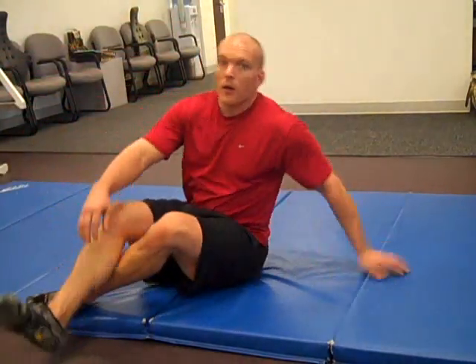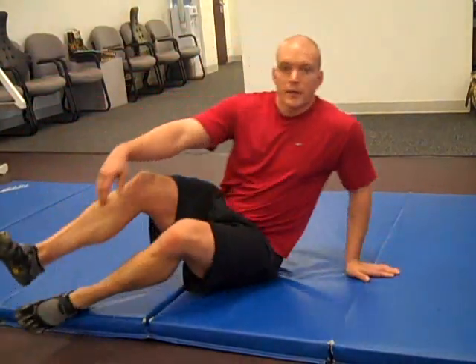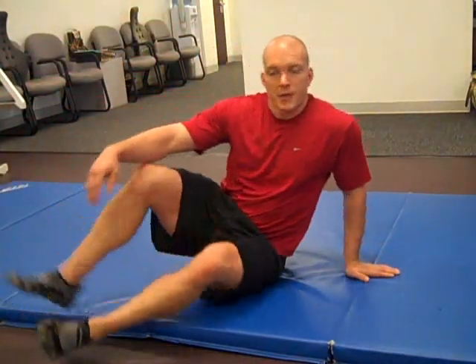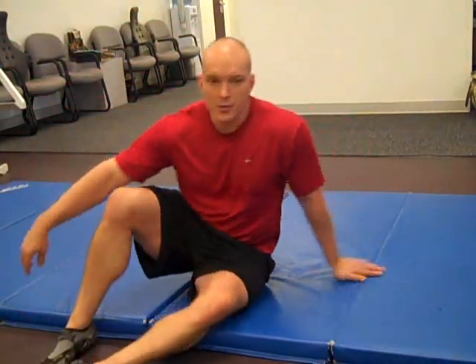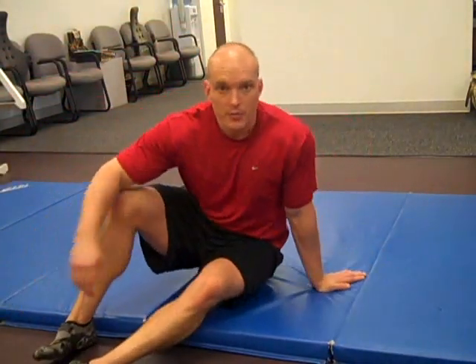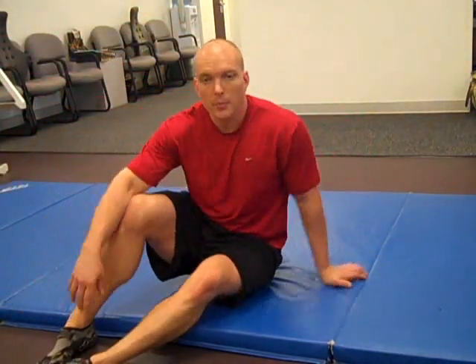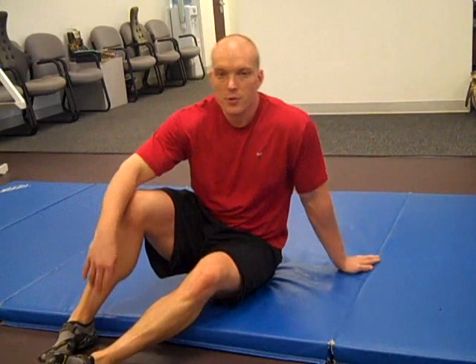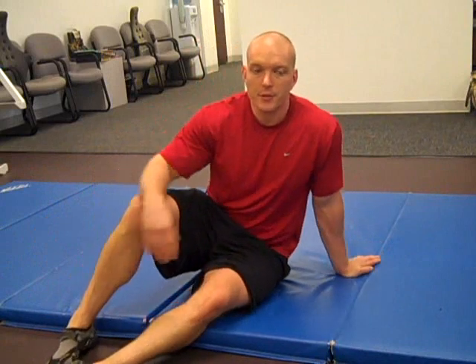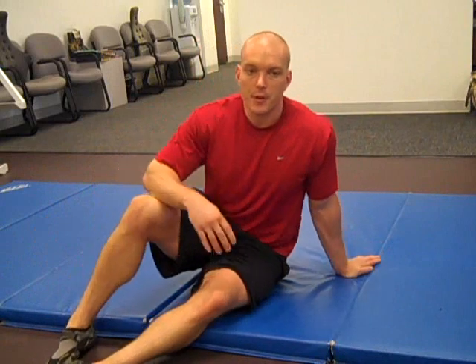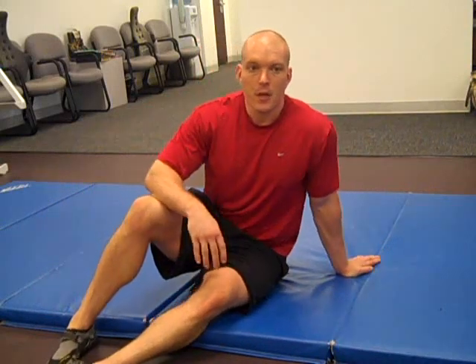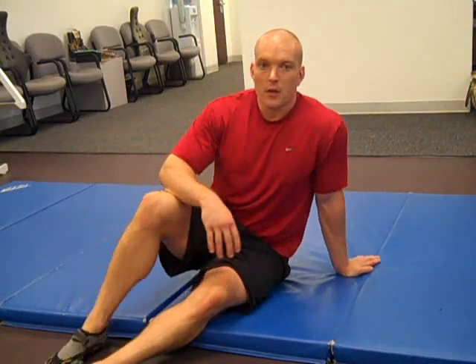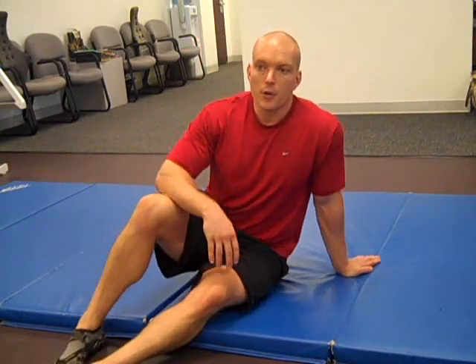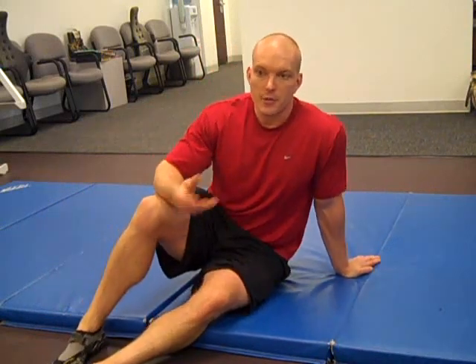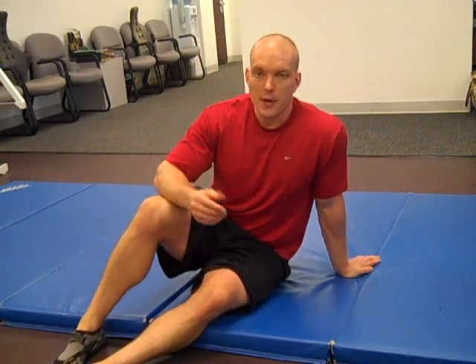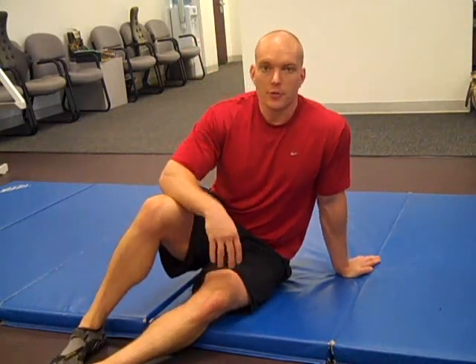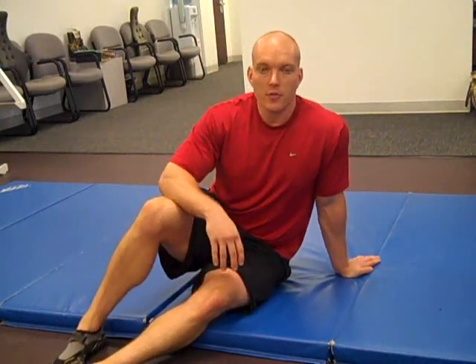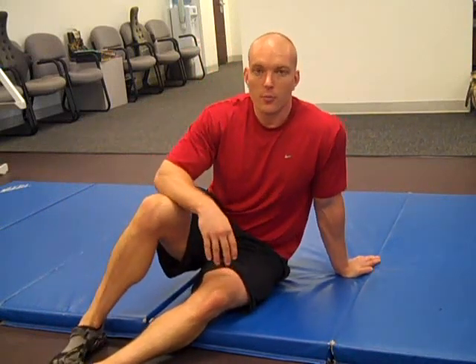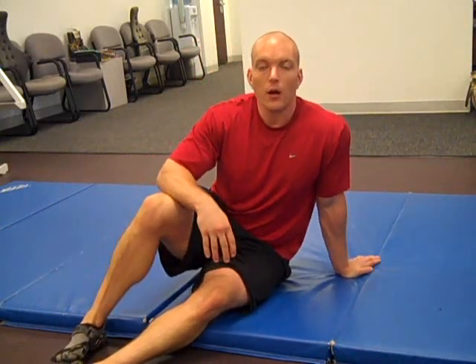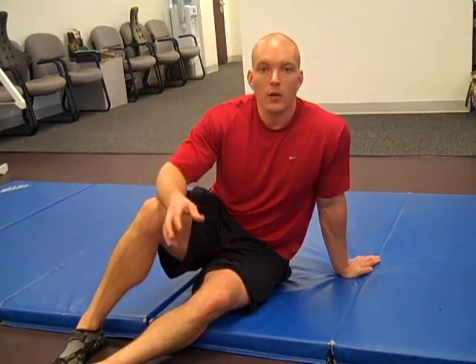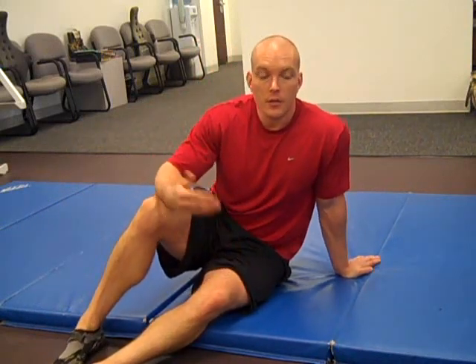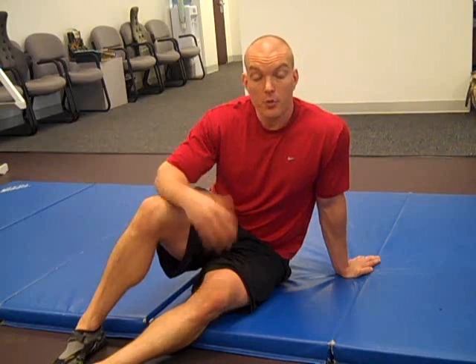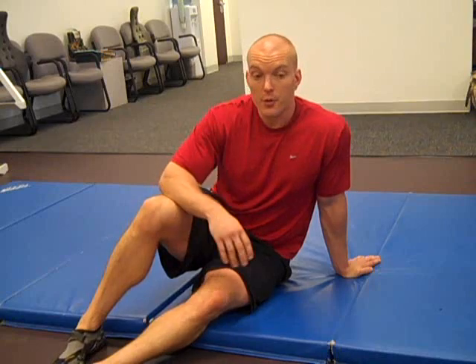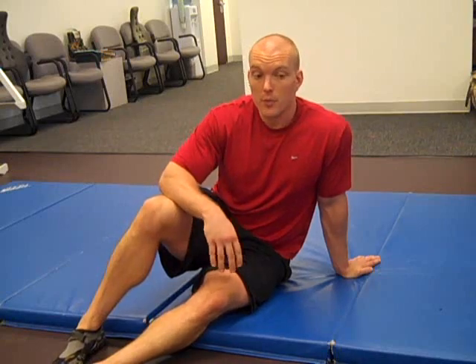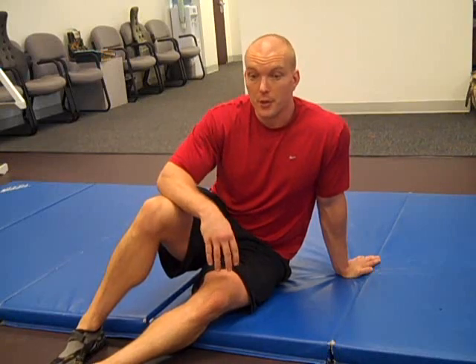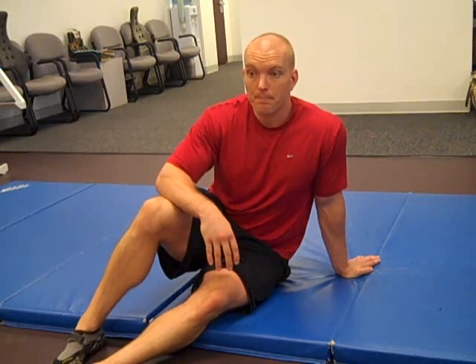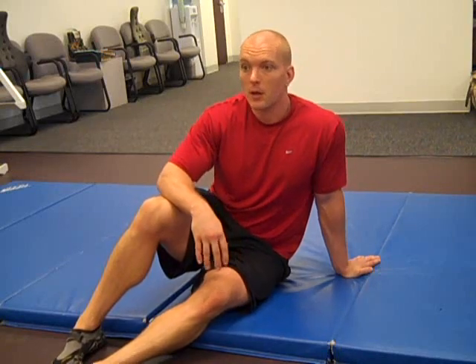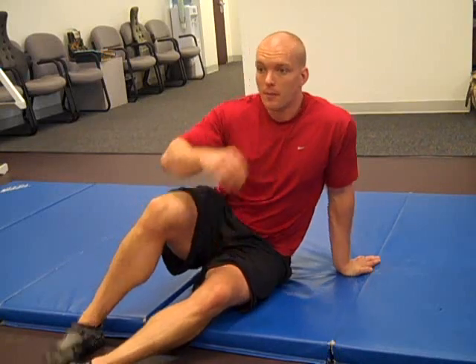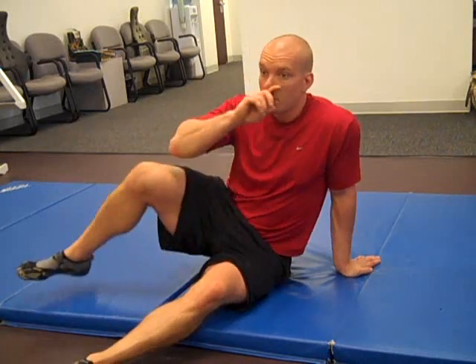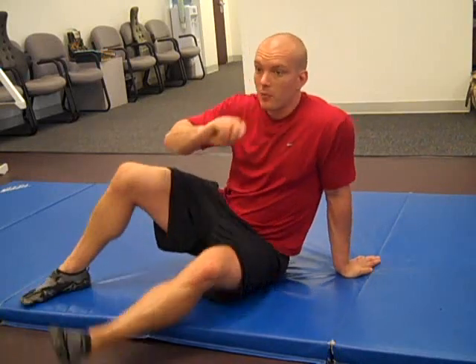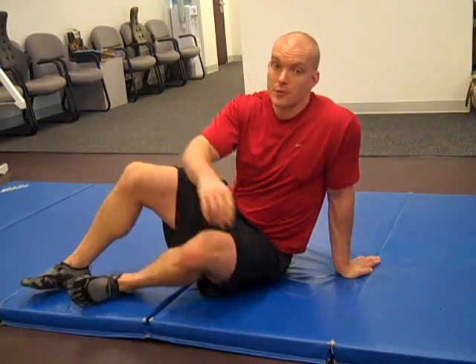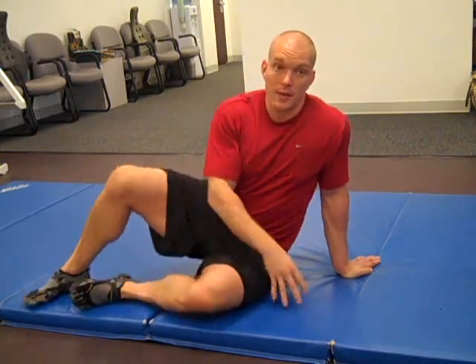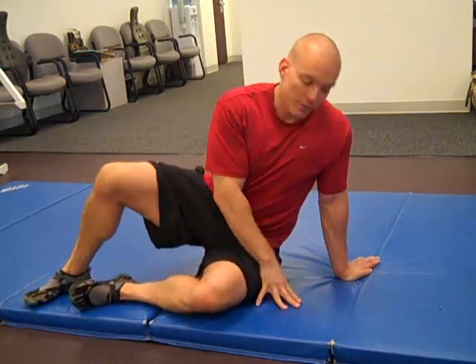Hi, this is Jason Shriver from Capital Sports Injury Center, and I'm going to demonstrate how to perform the hip rotator warm-up circuit that we use a lot in the office.